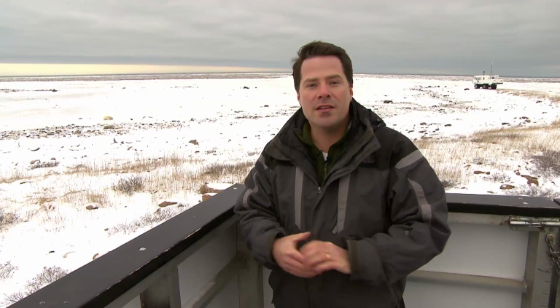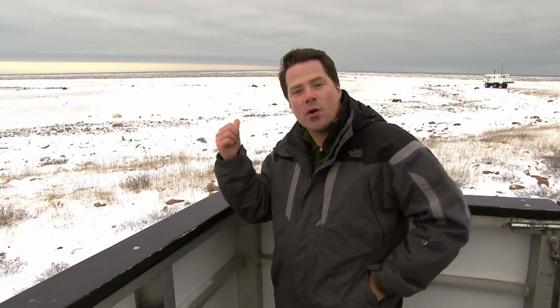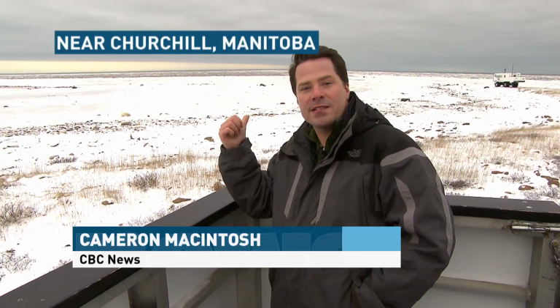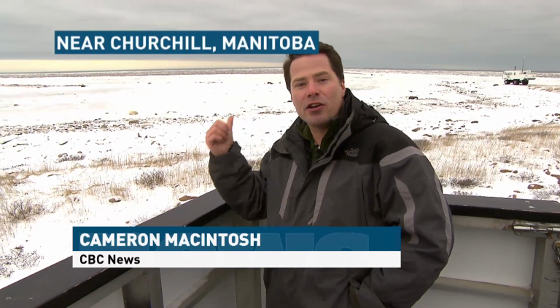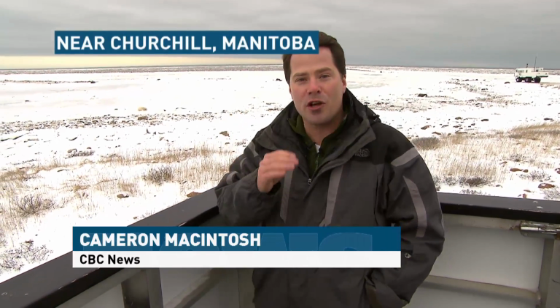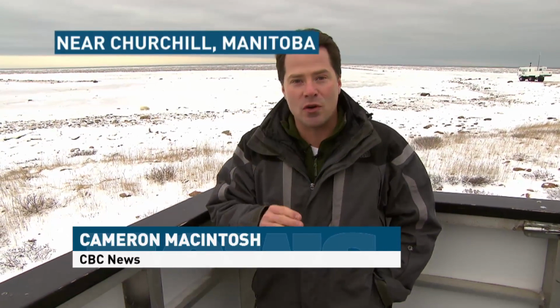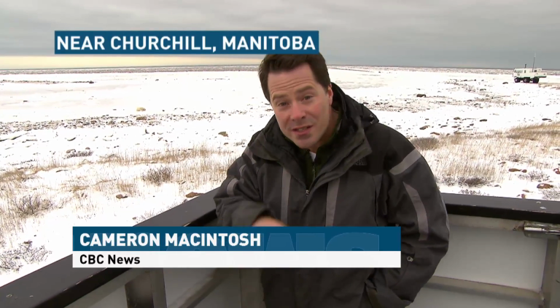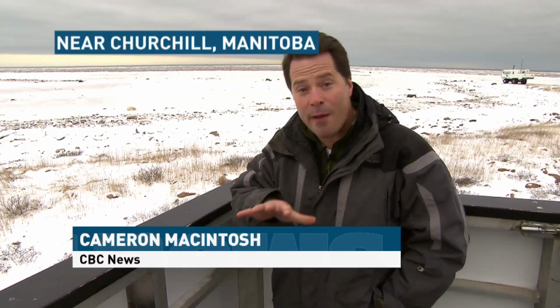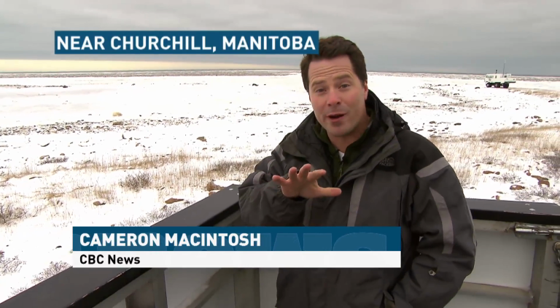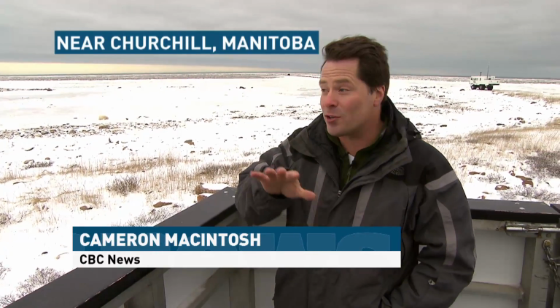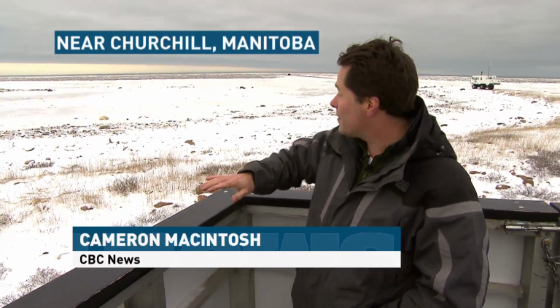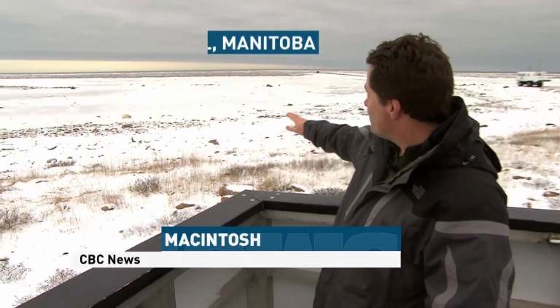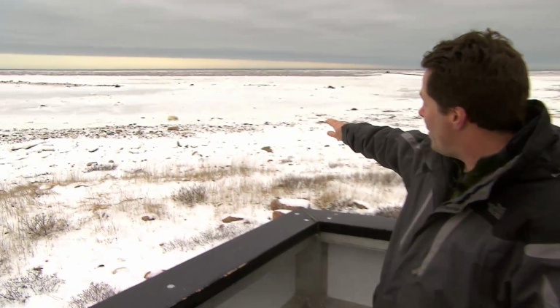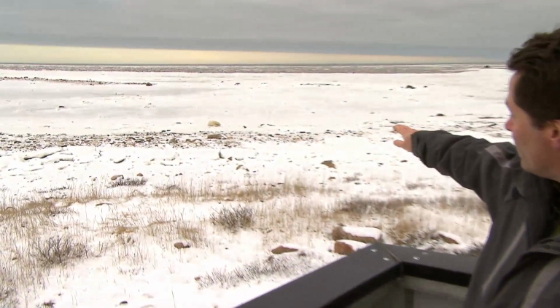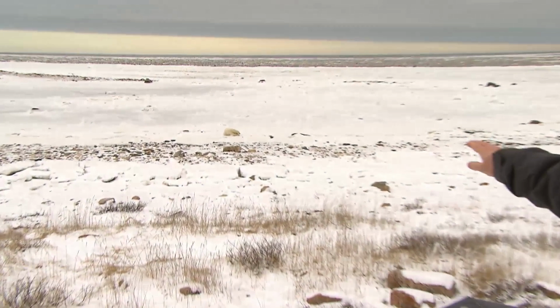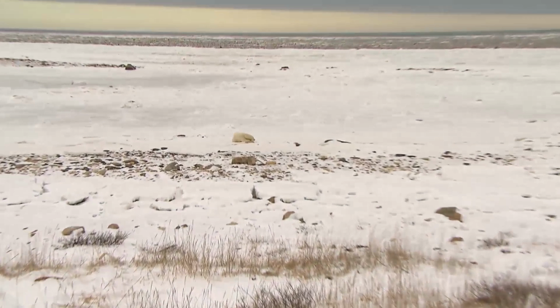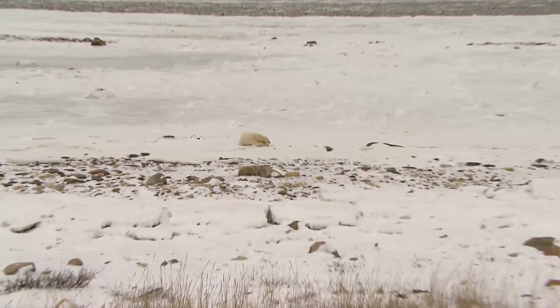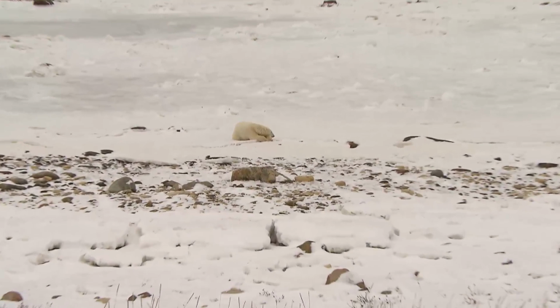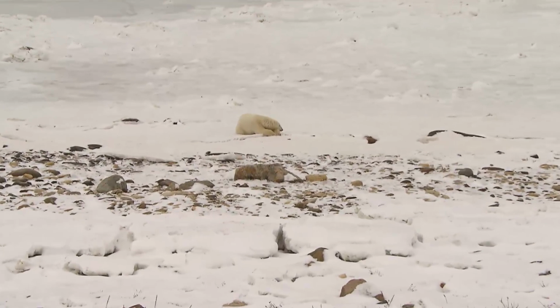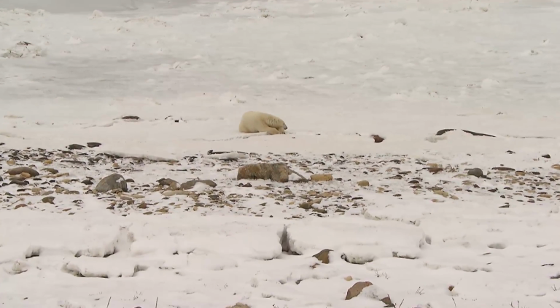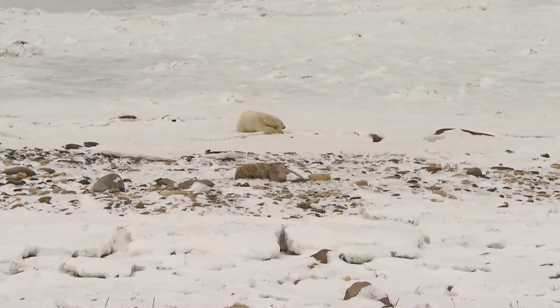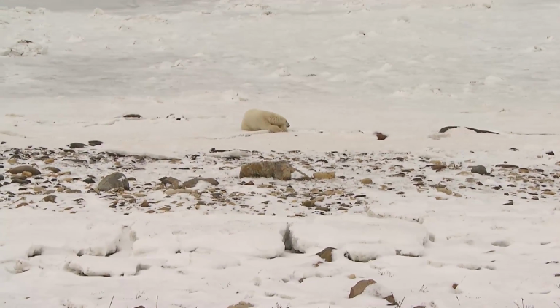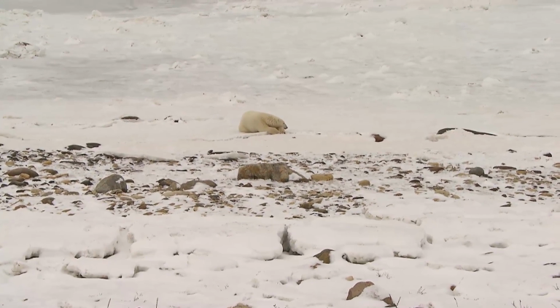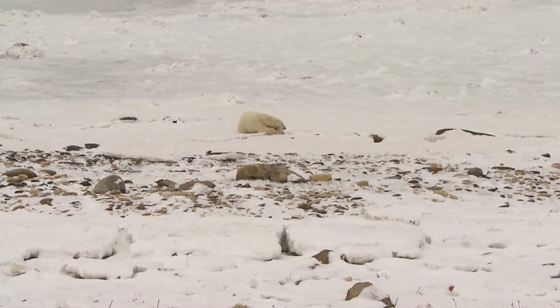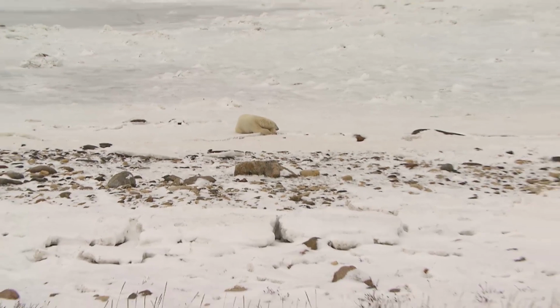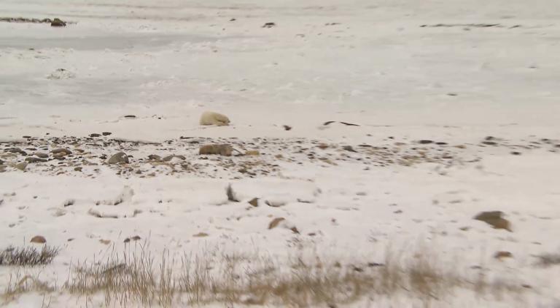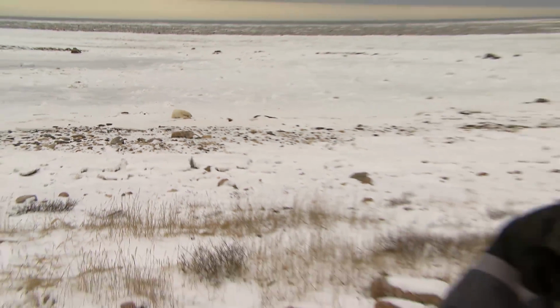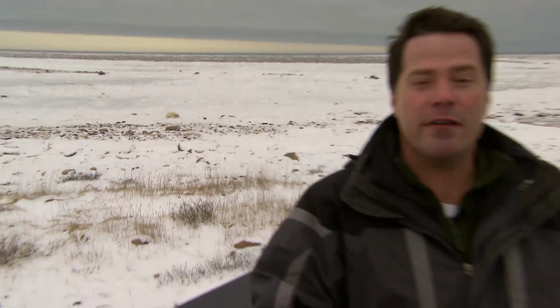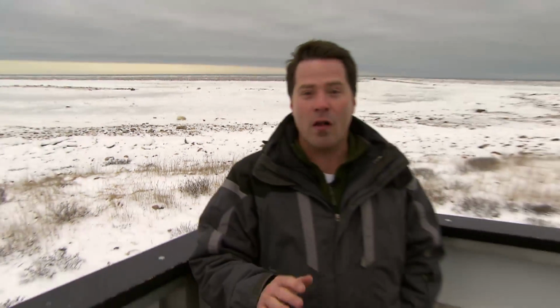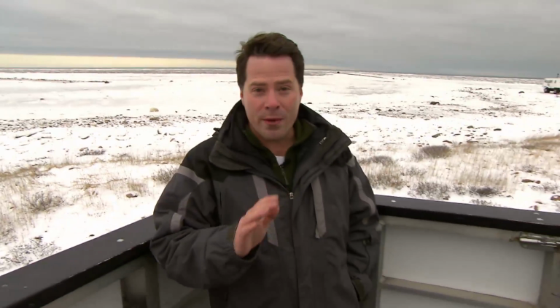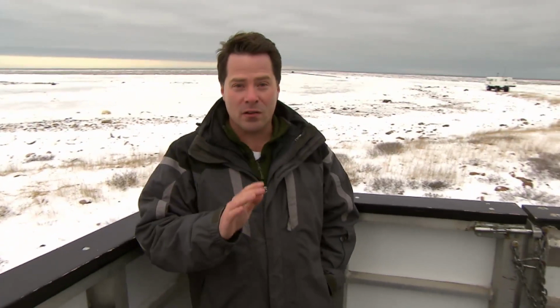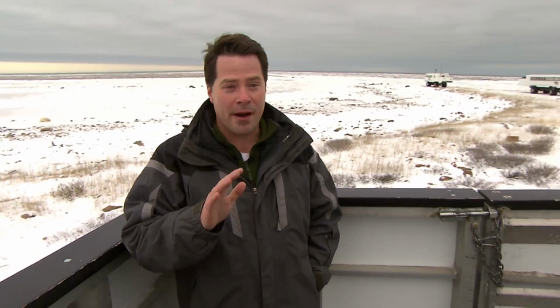This is the coast of Hudson Bay near Churchill, Manitoba. This is prime polar bear territory. In fact, there's a female having a little sleep on the shore right there. This is where about 10,000 tourists from all over the world come every fall hoping to get a look at a bear.